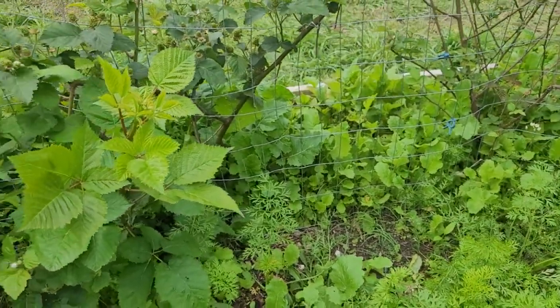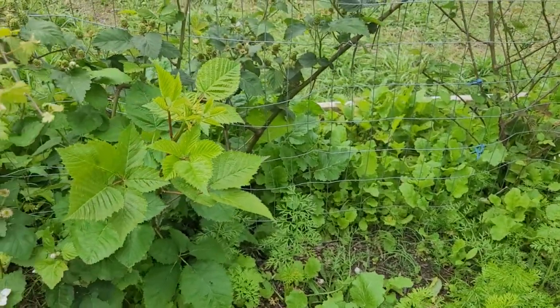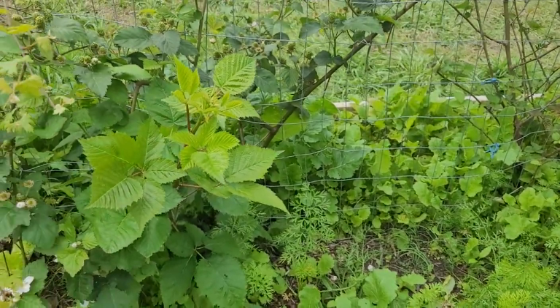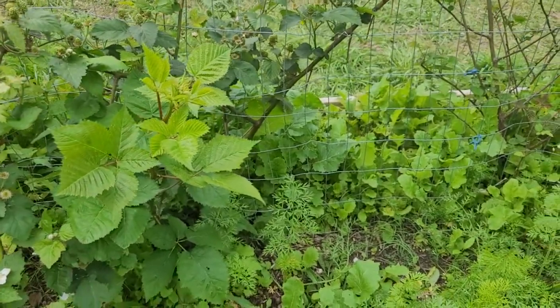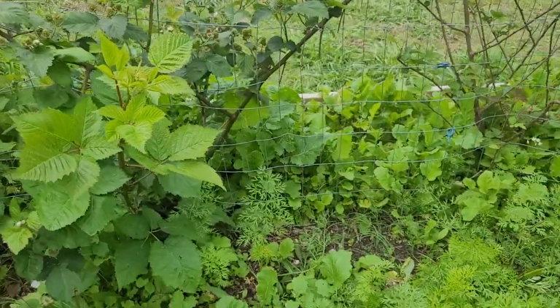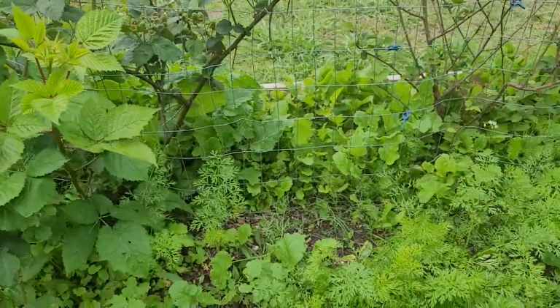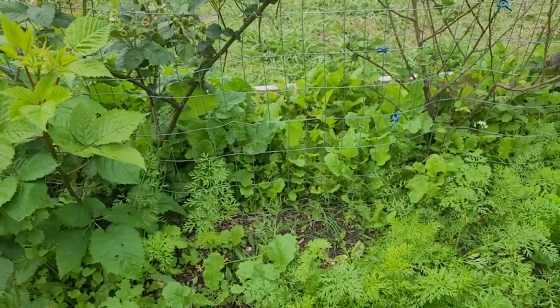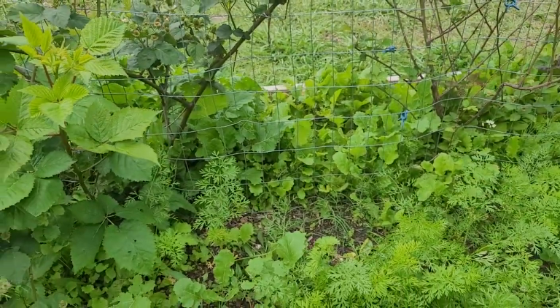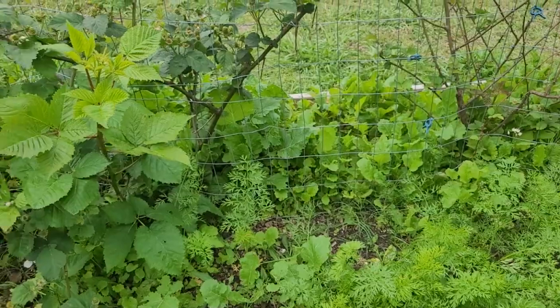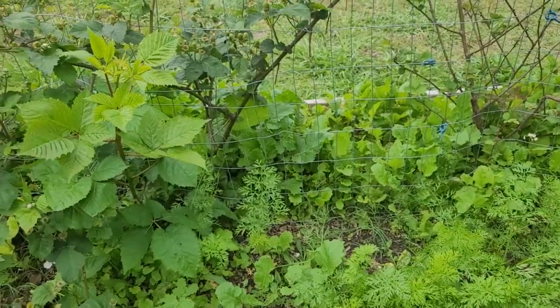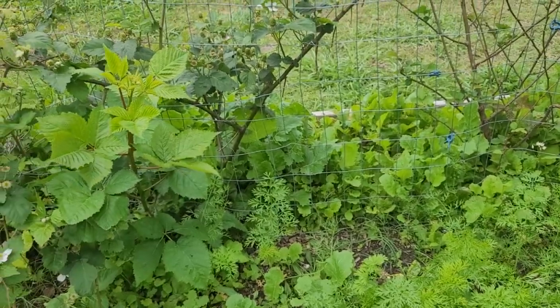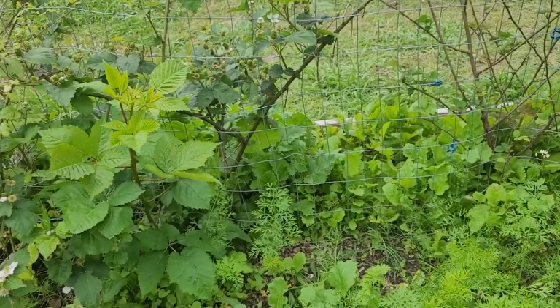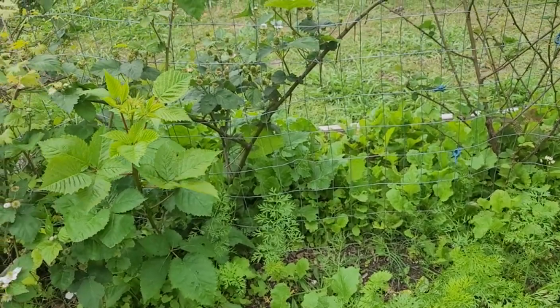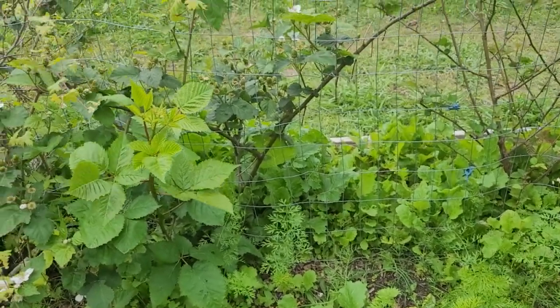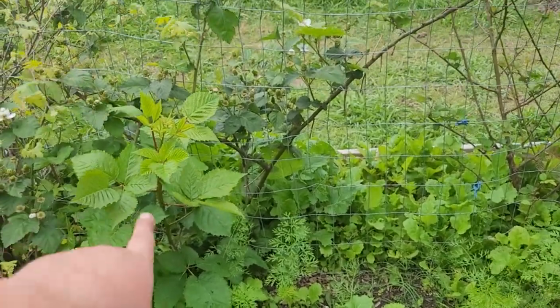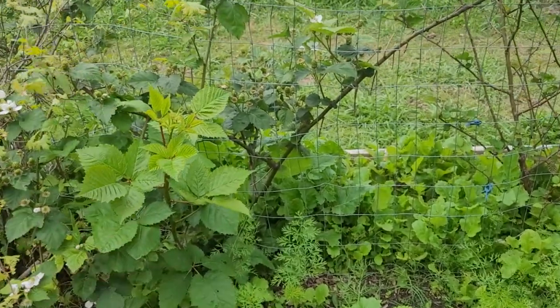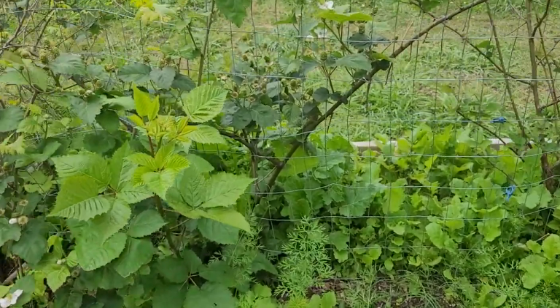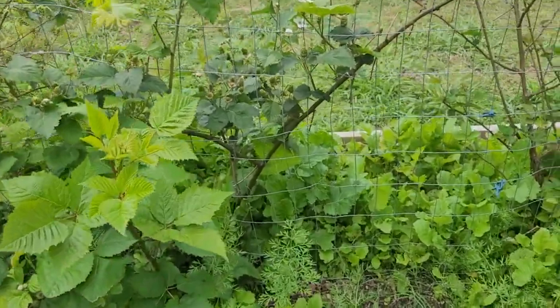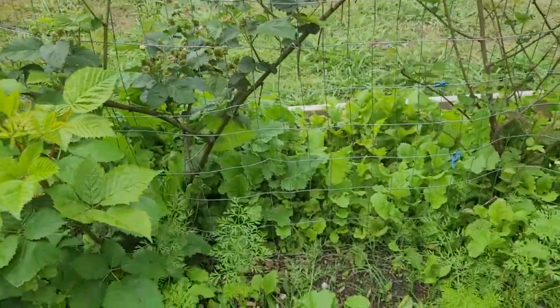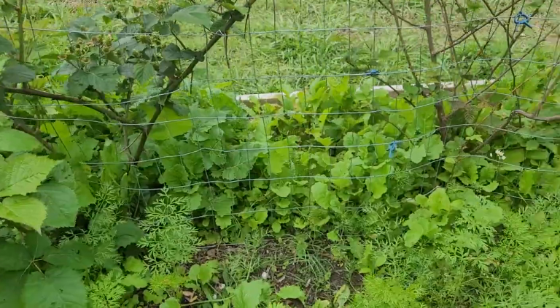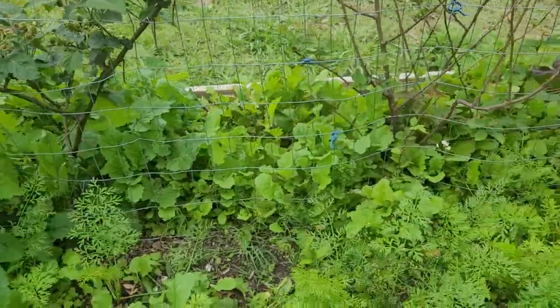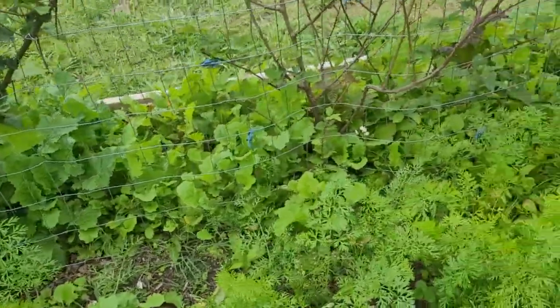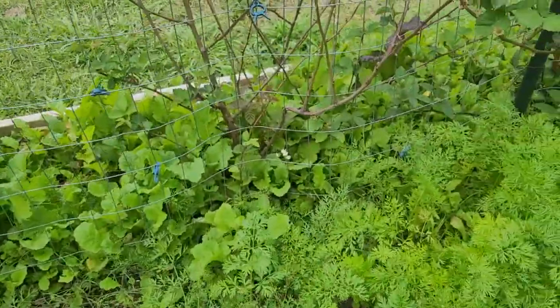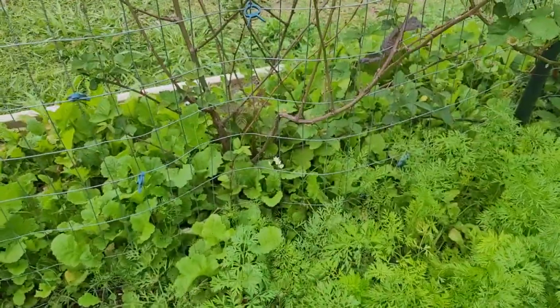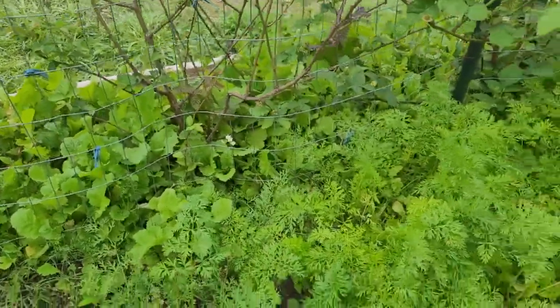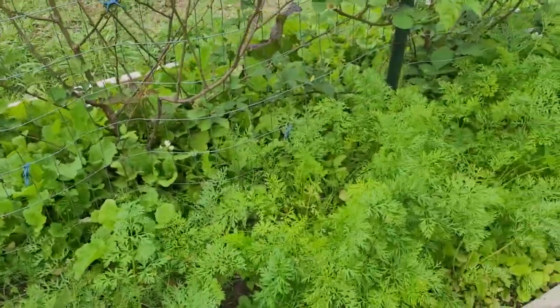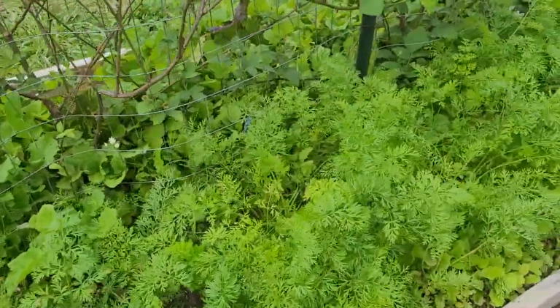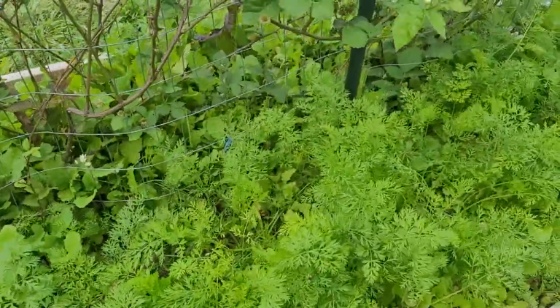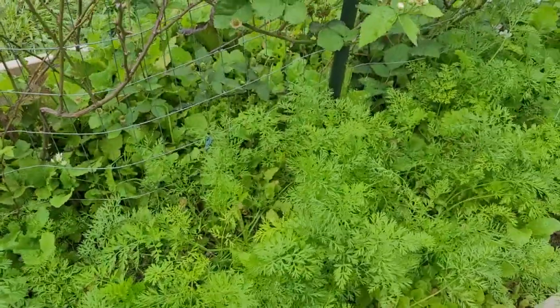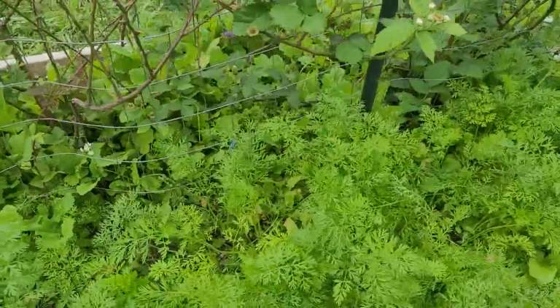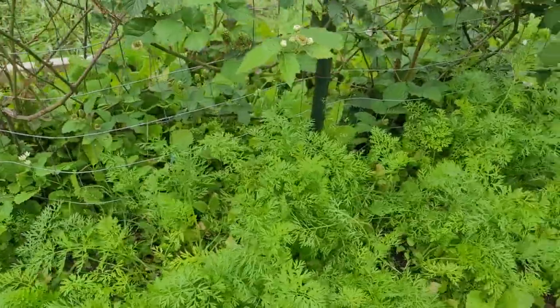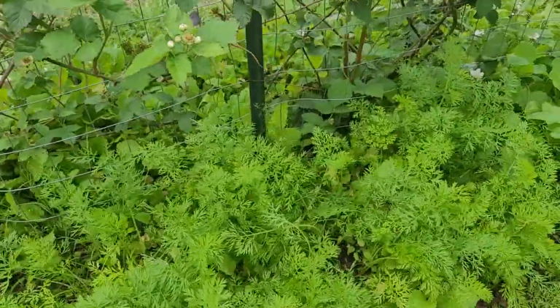They're so easy to propagate. We started off with eight and now we have 20 plants, not including all of this new growth that's up here that we don't have beds for or places to kind of separate it off into more blackberry beds.